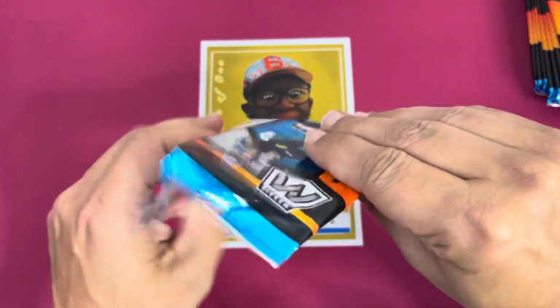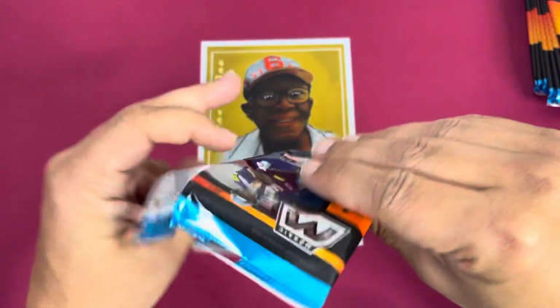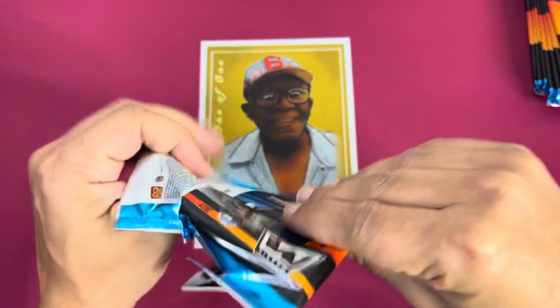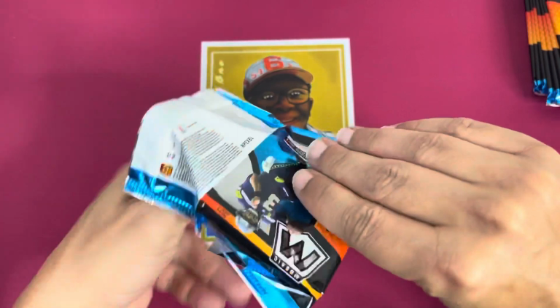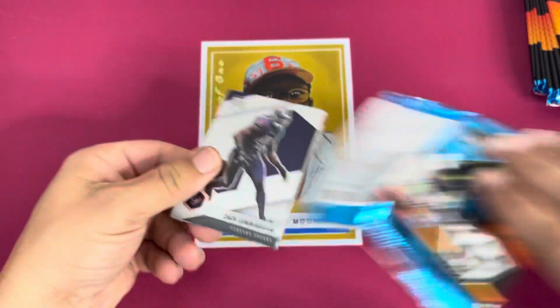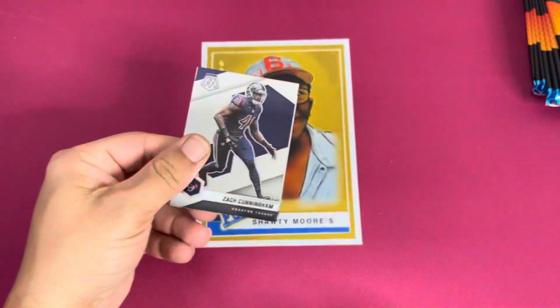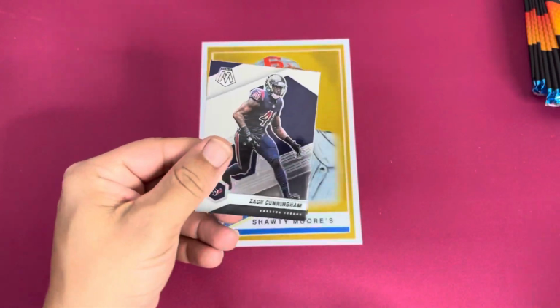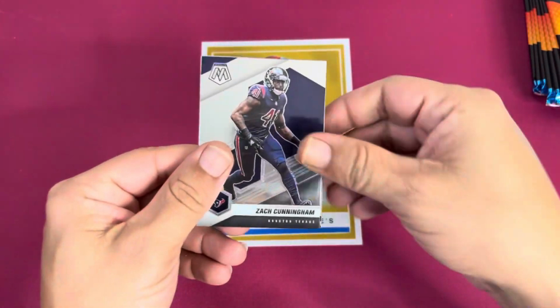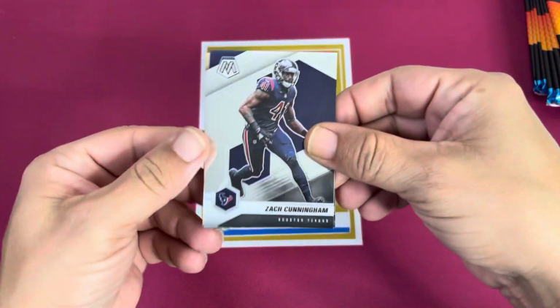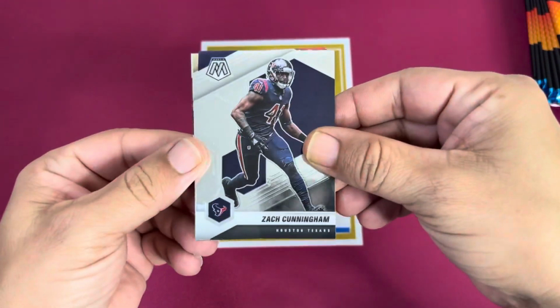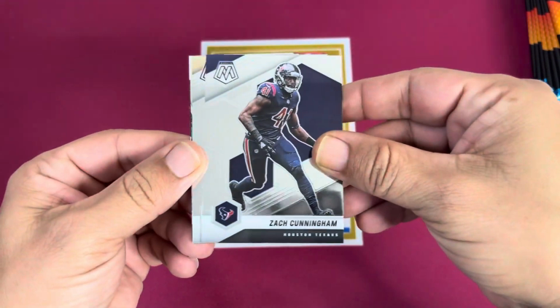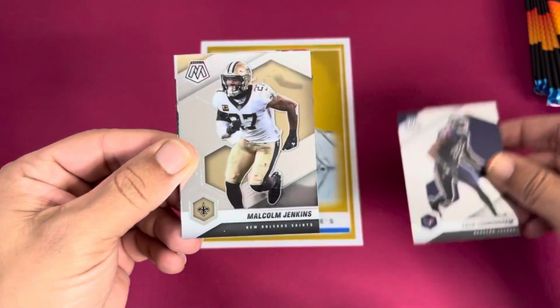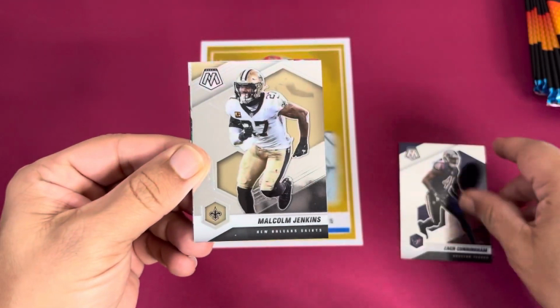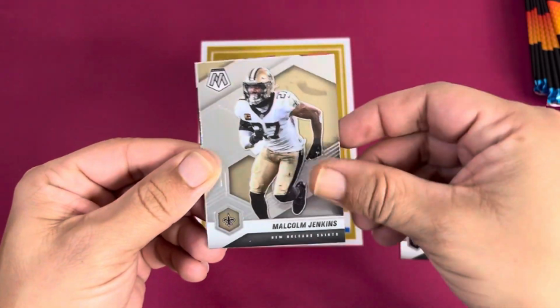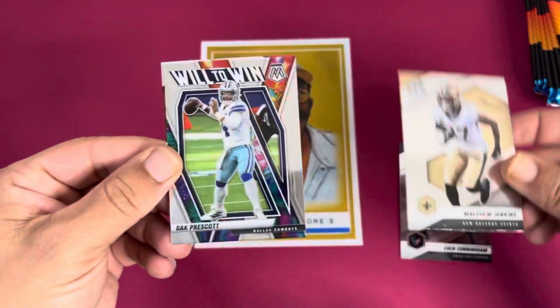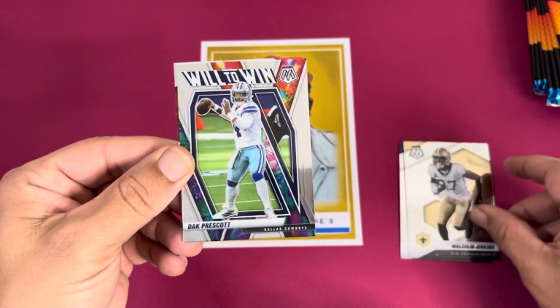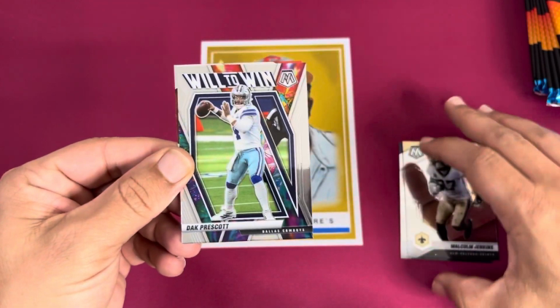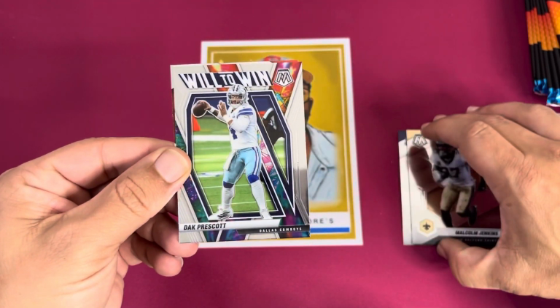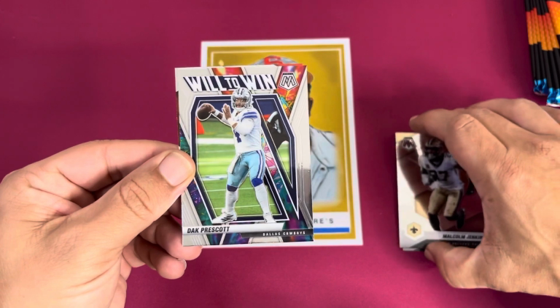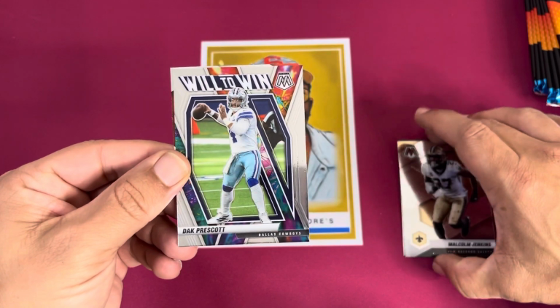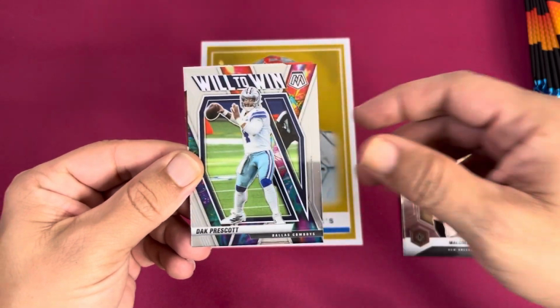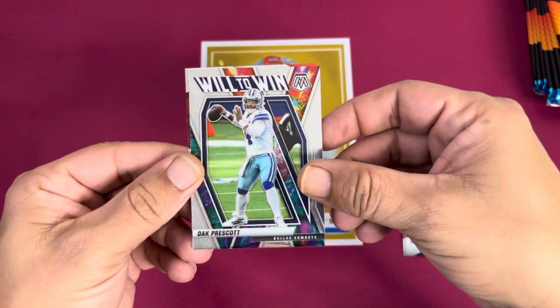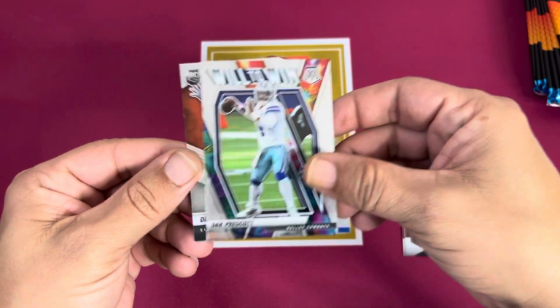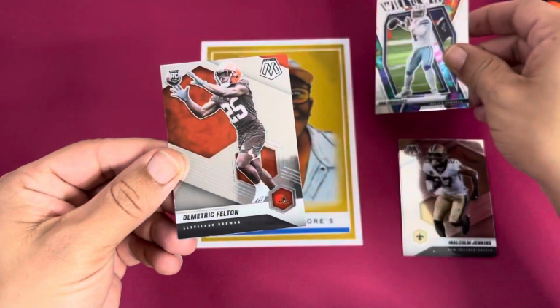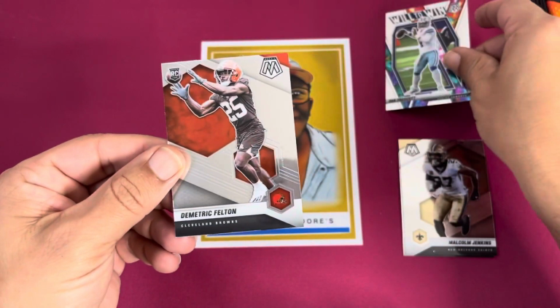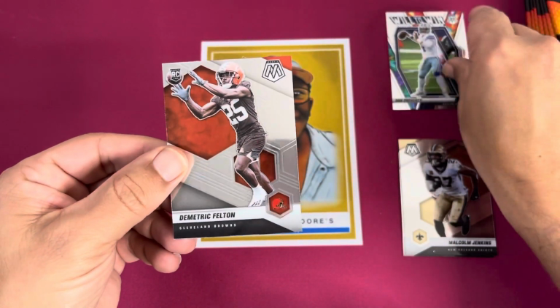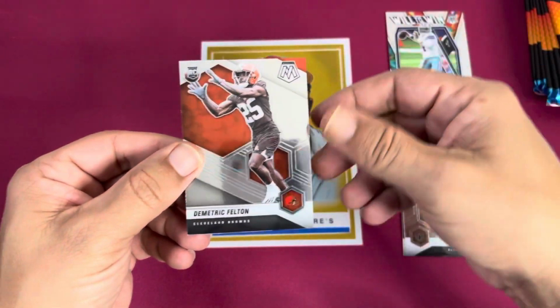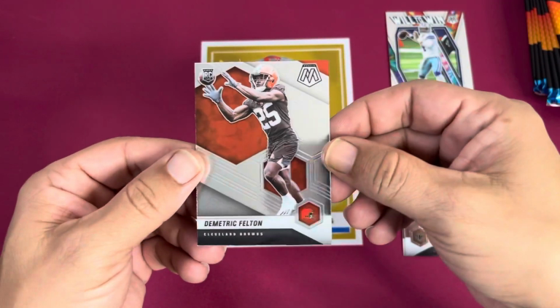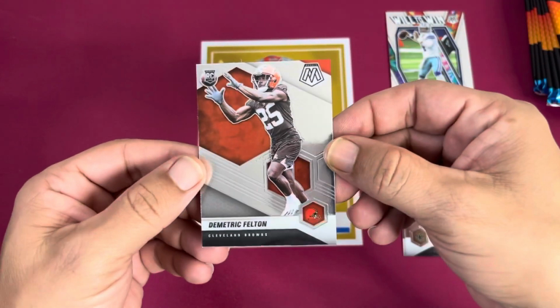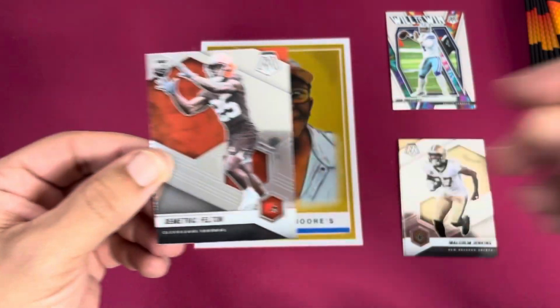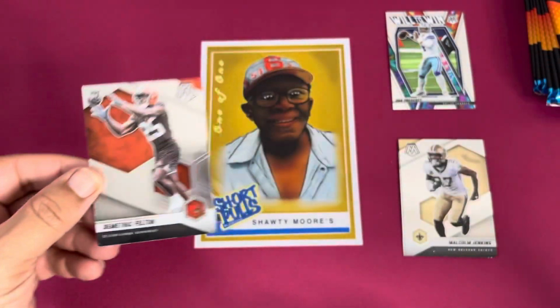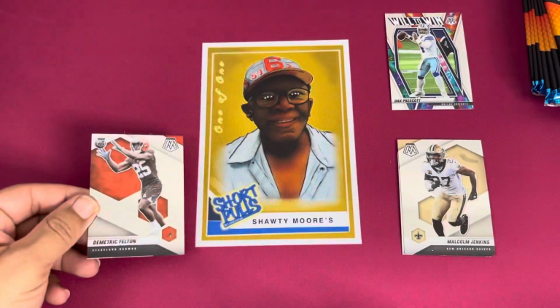Pack number one. It's got Zach, and then Dak Prescott. And our first rookie is a Dimitri Felton.